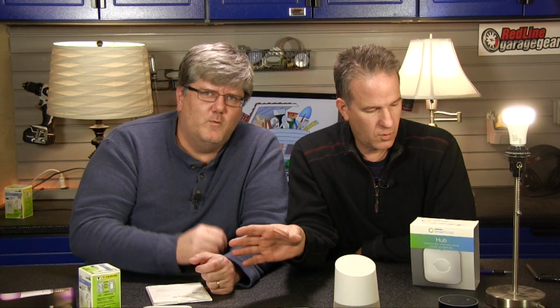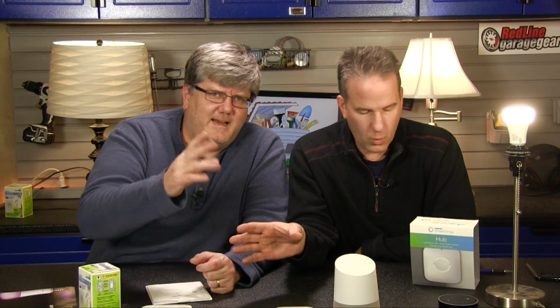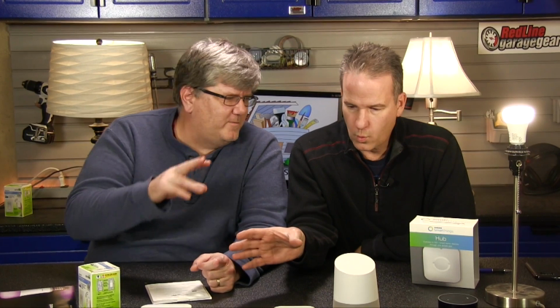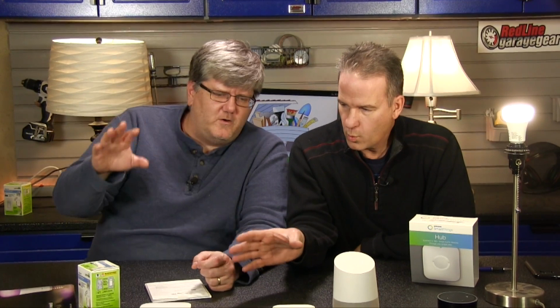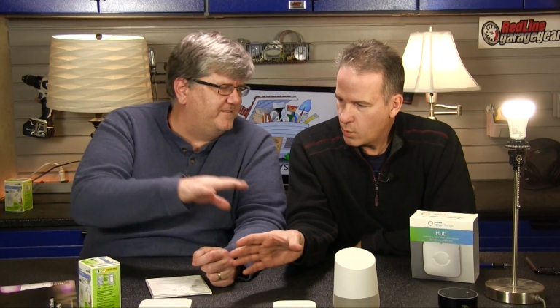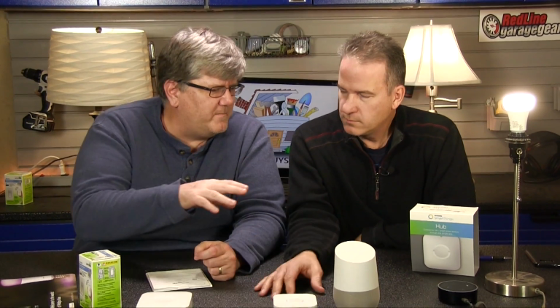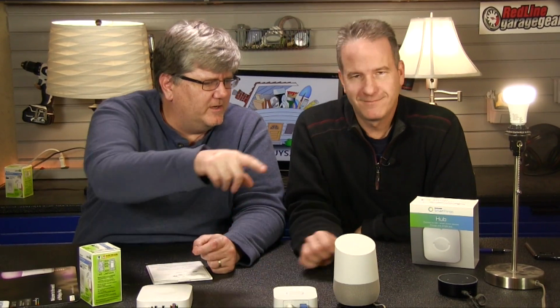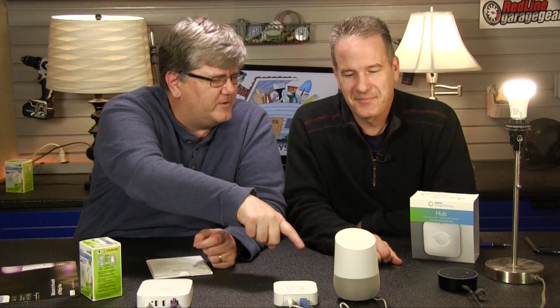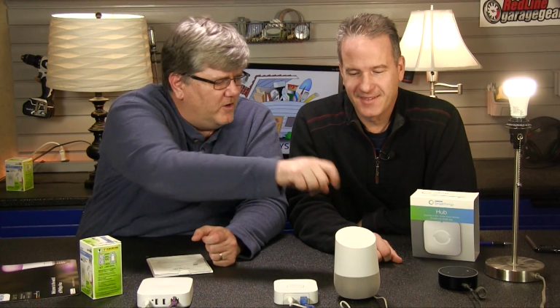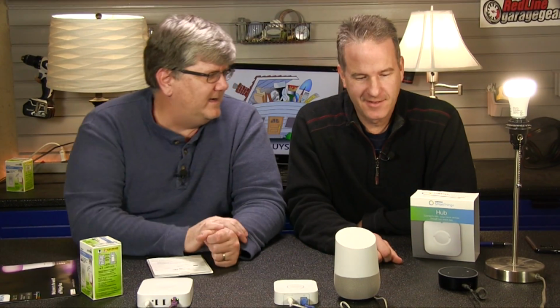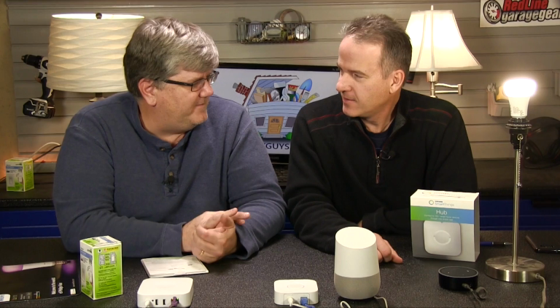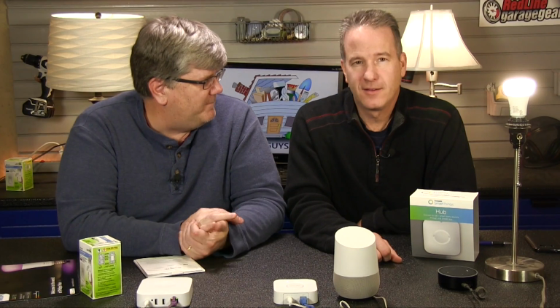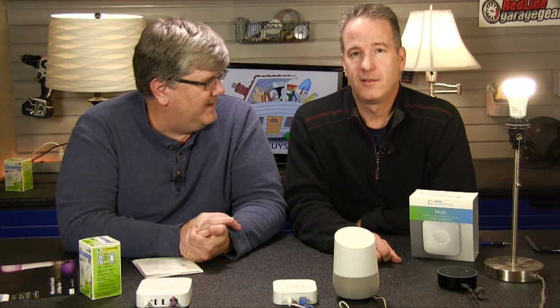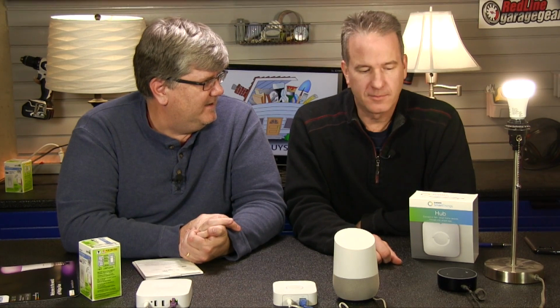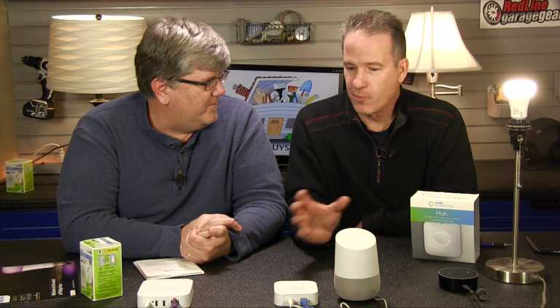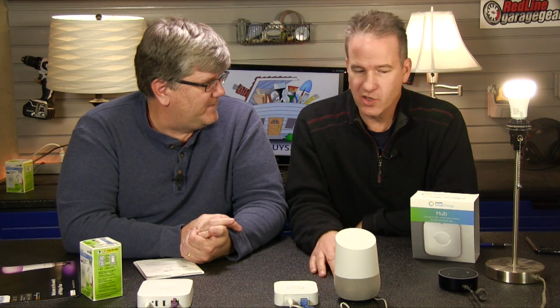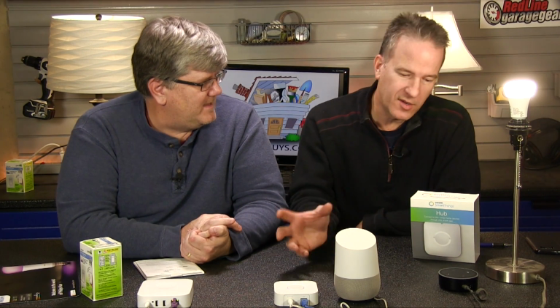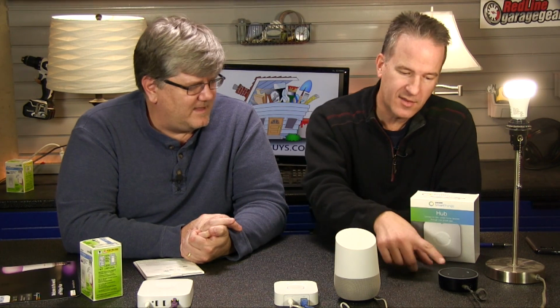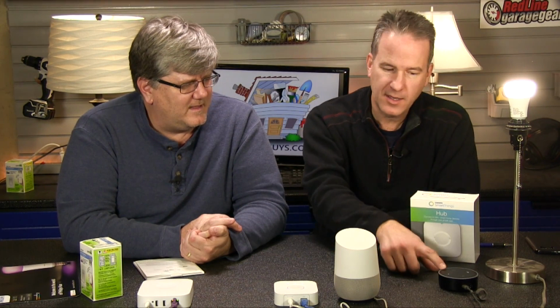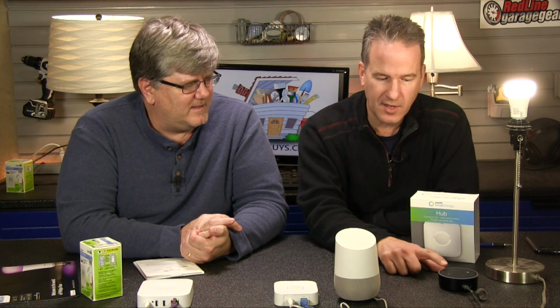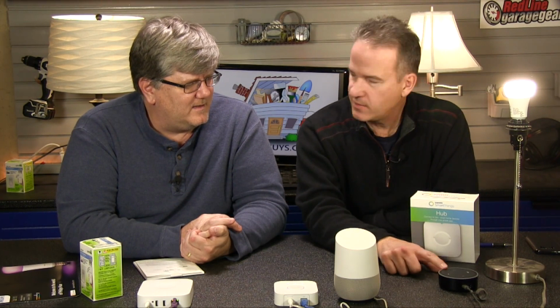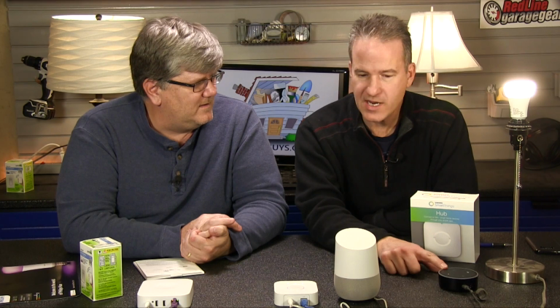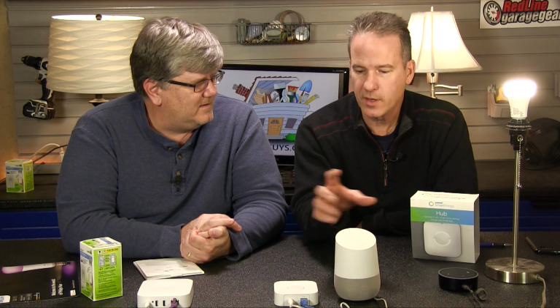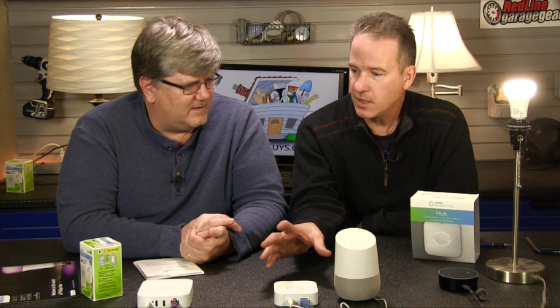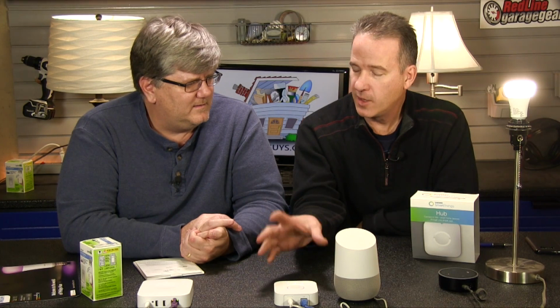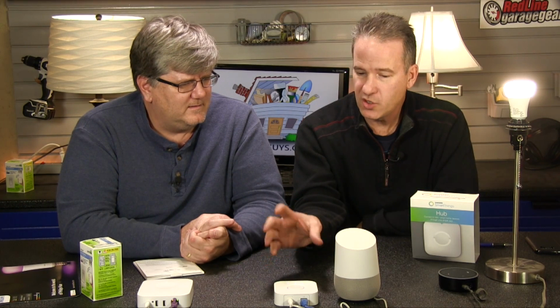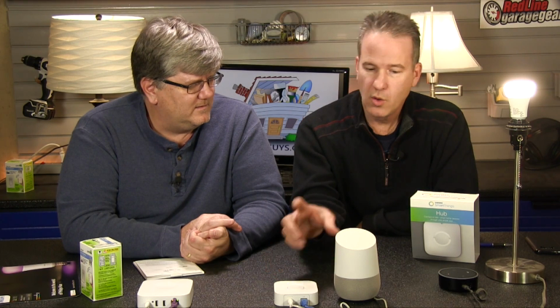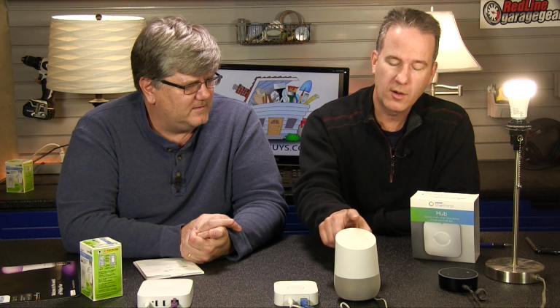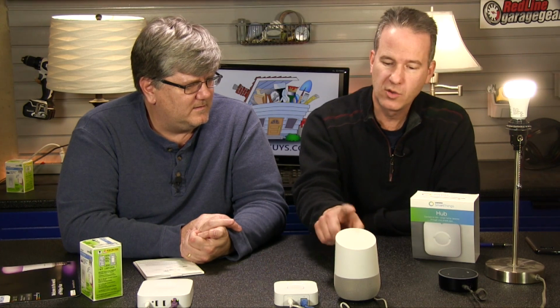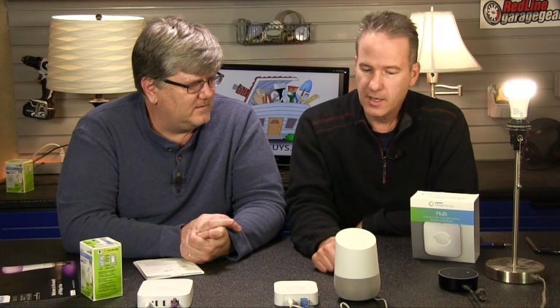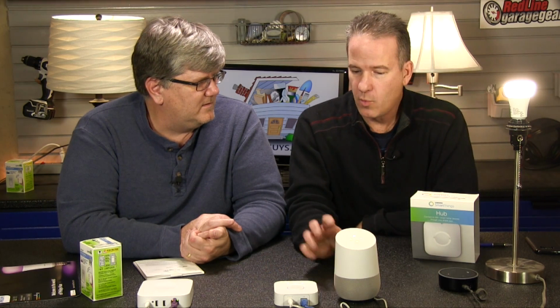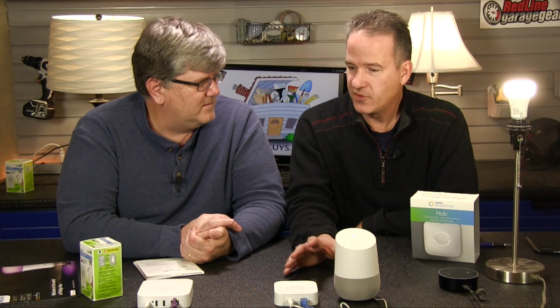Welcome to the Handy Guys. We're doing all of this home automation with Google Home and Alexa from Amazon. See our previous shows if you want to see how to set up the Amazon Echo Dot with the Philips Hue or the Google Home with Philips Hue.